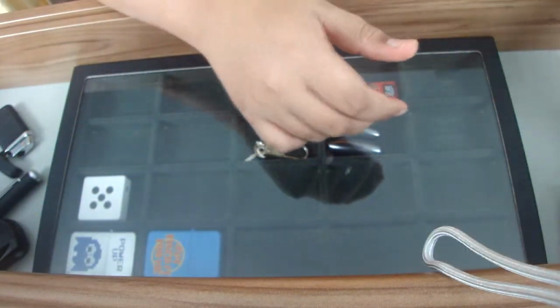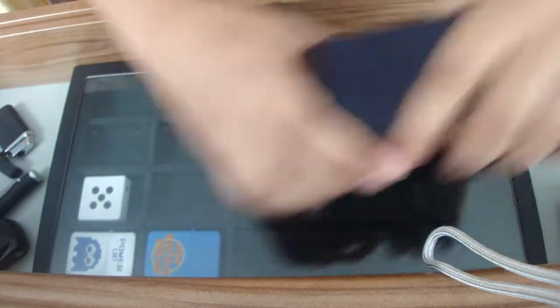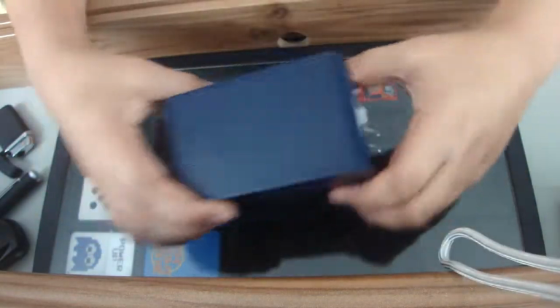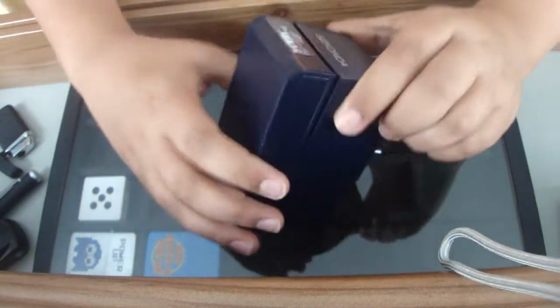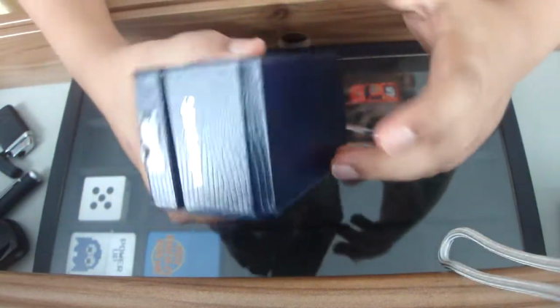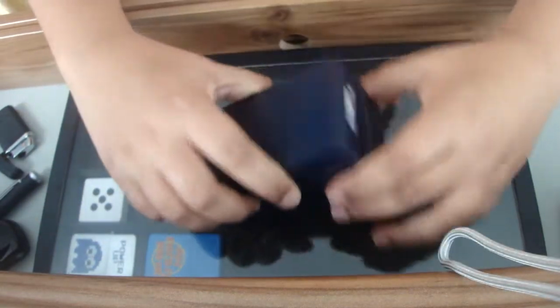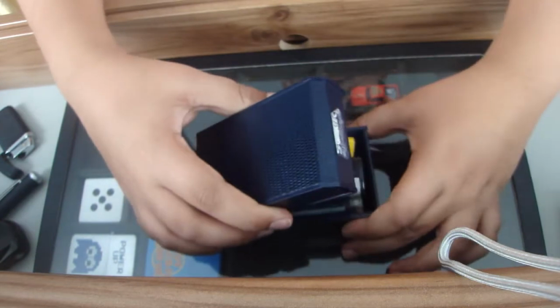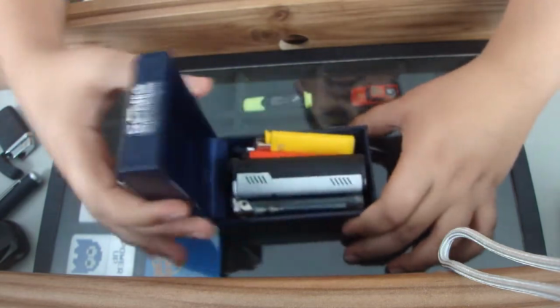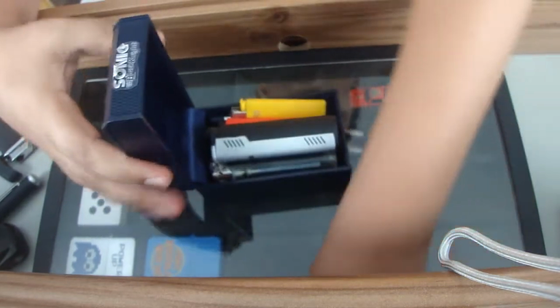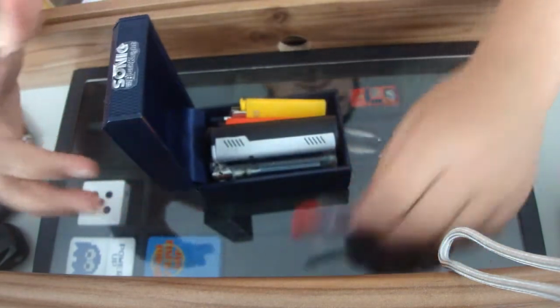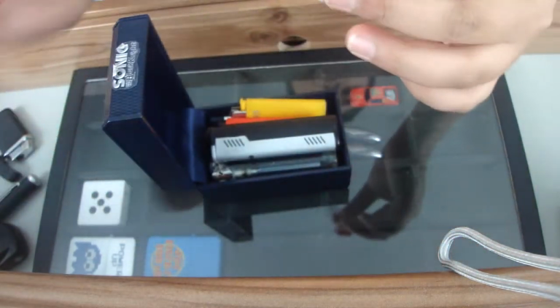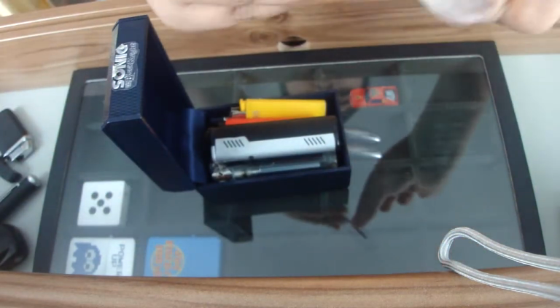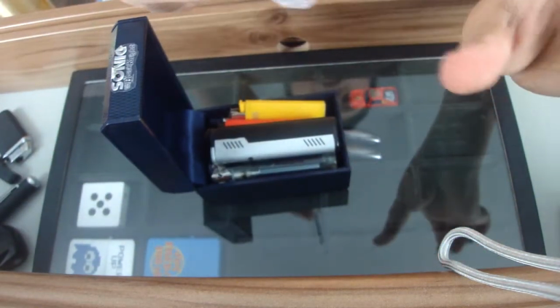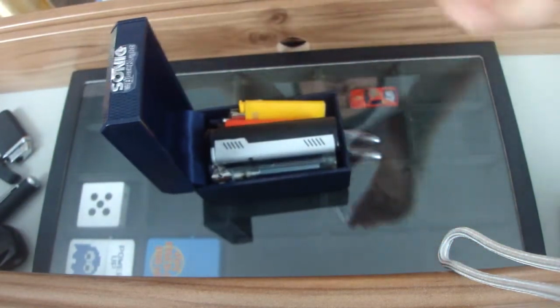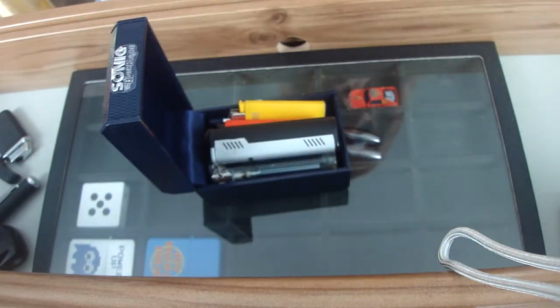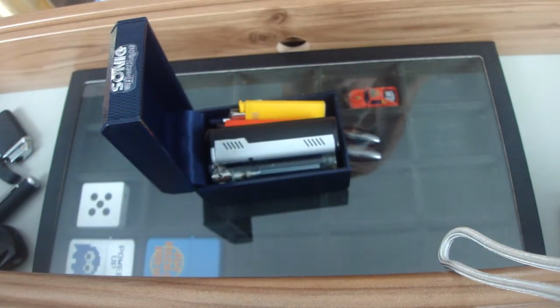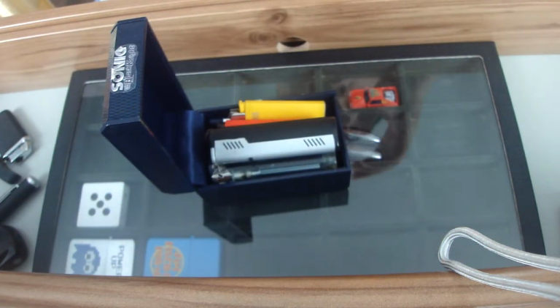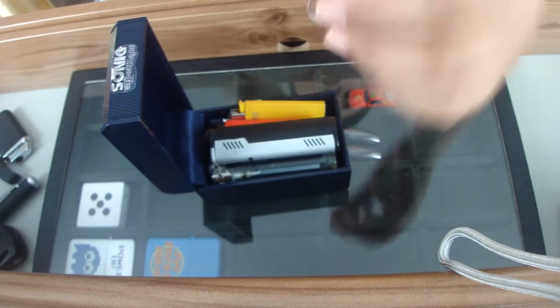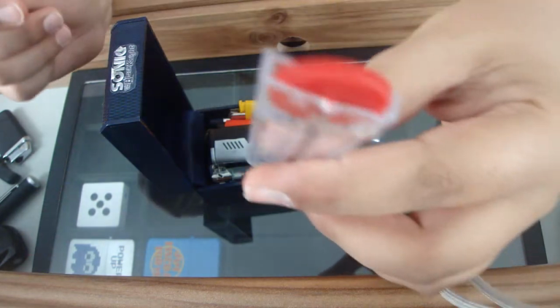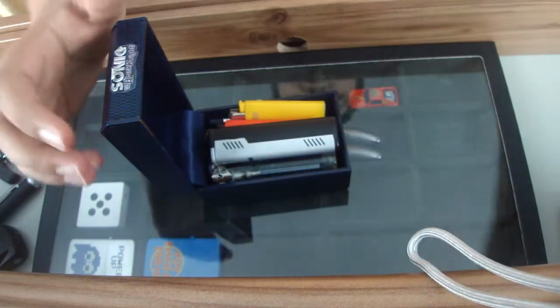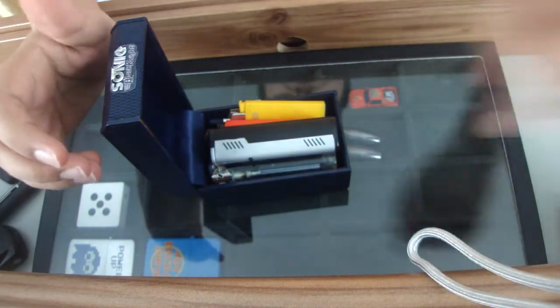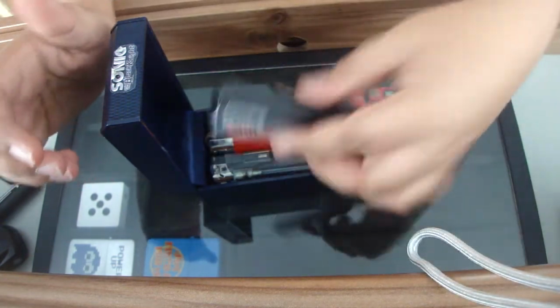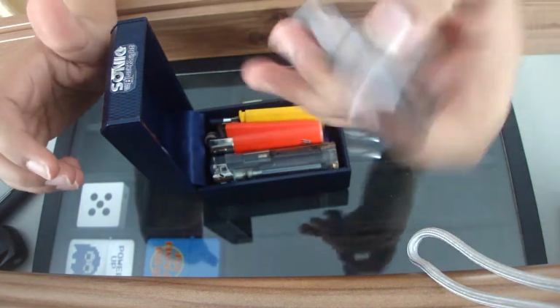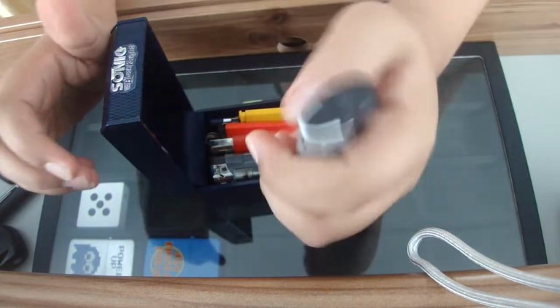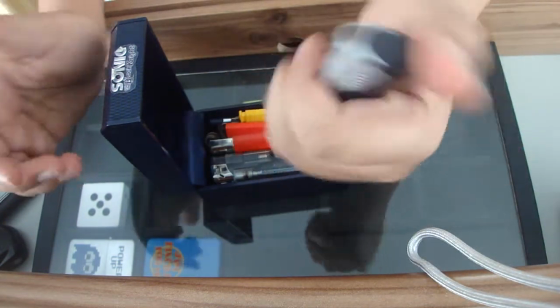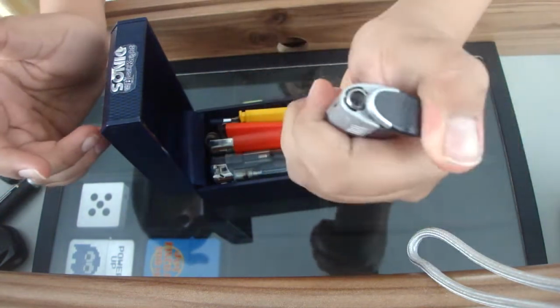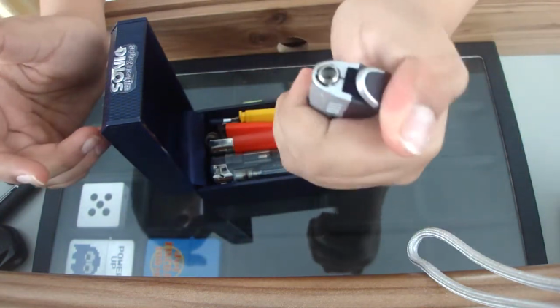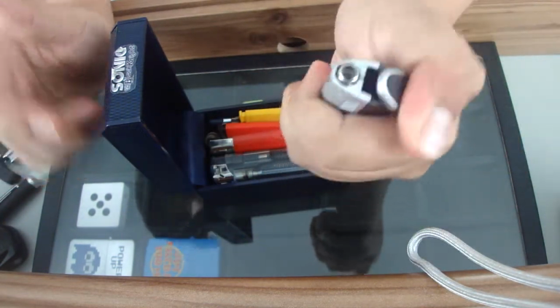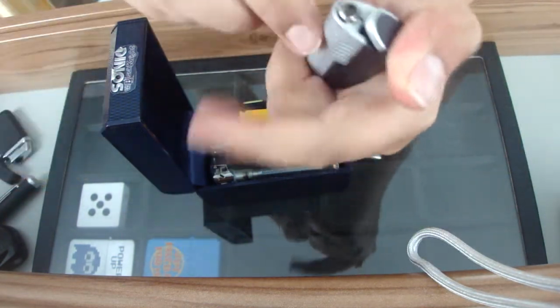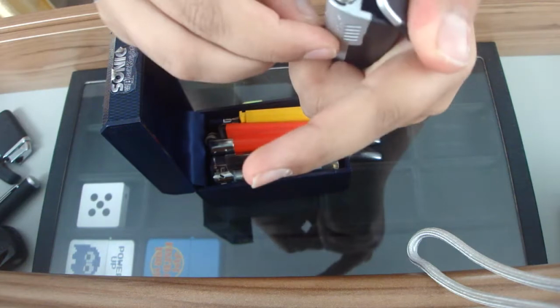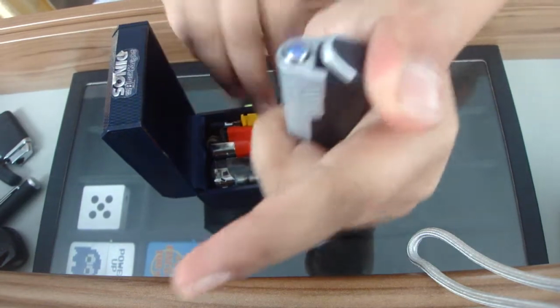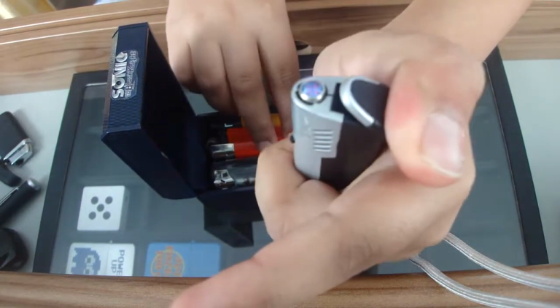Next I have a watch box where I keep some lighters. There's a Ronson, a Flintz, and a Dora jet flame lighter which has a red flame.